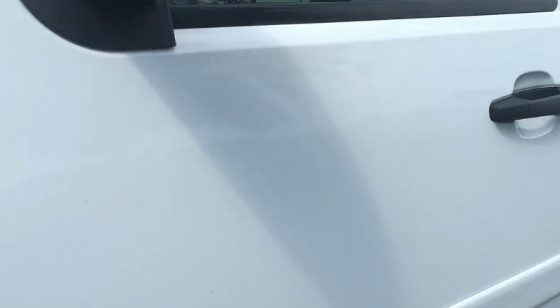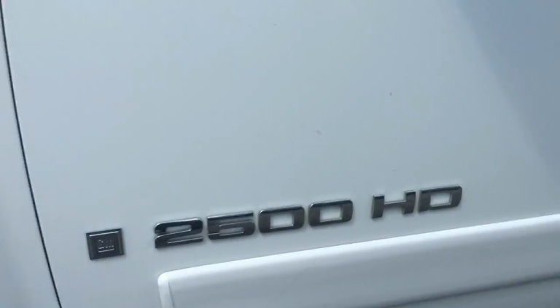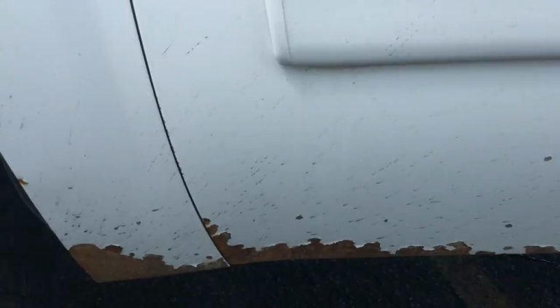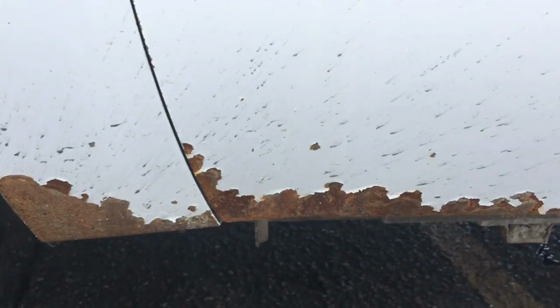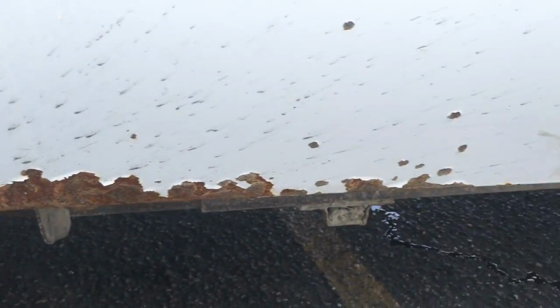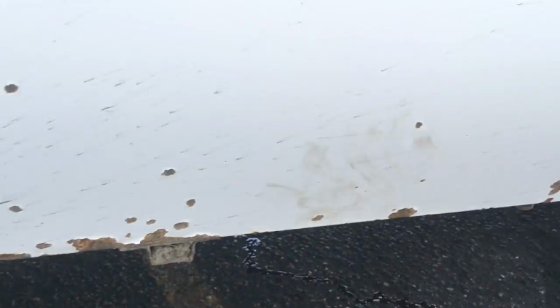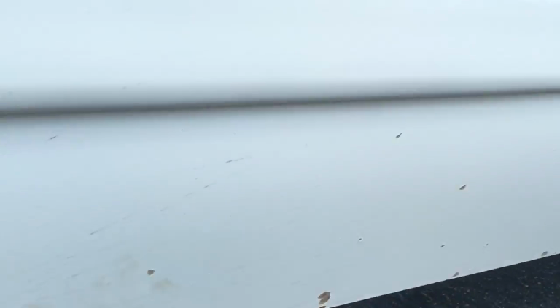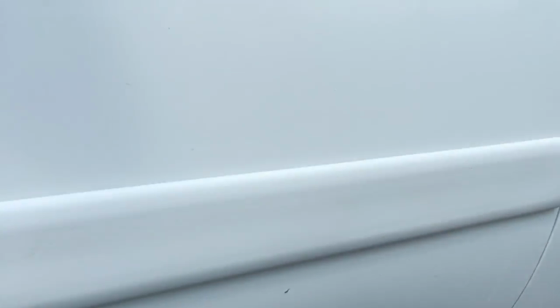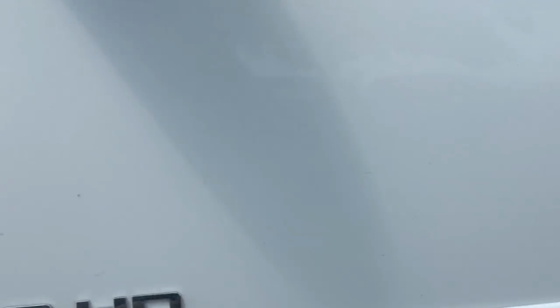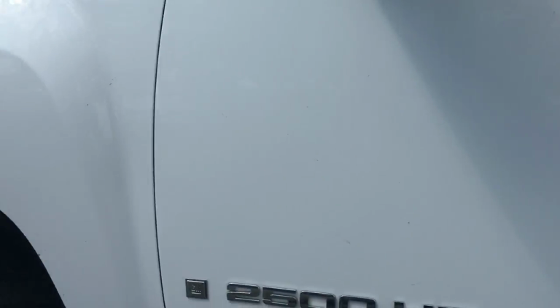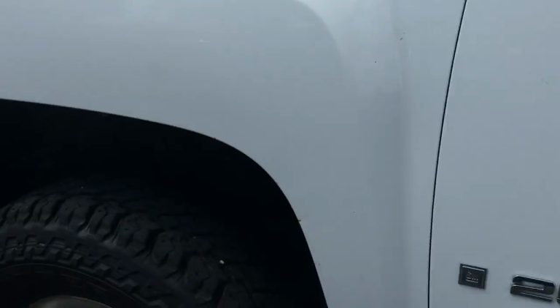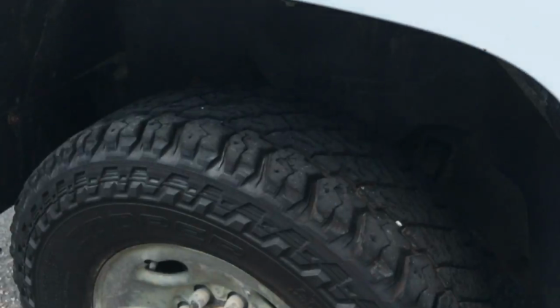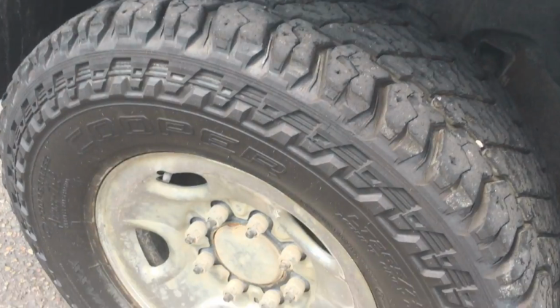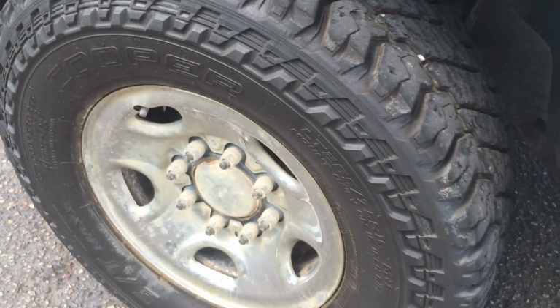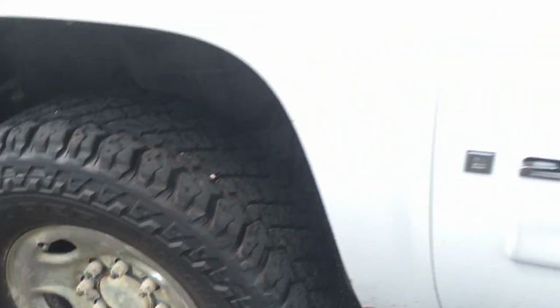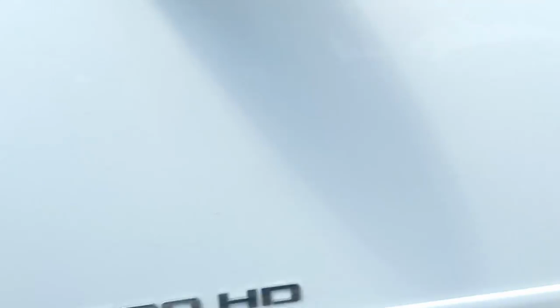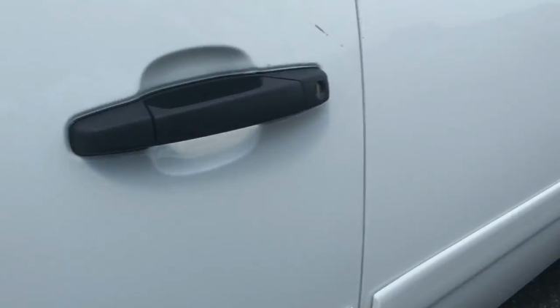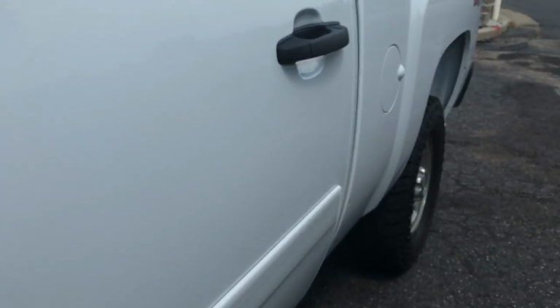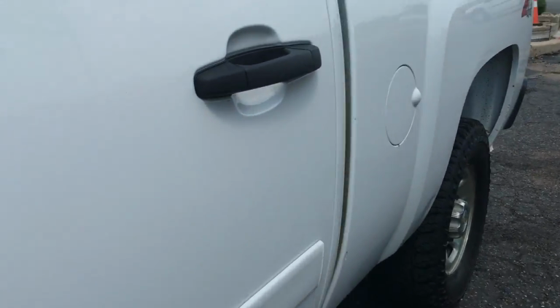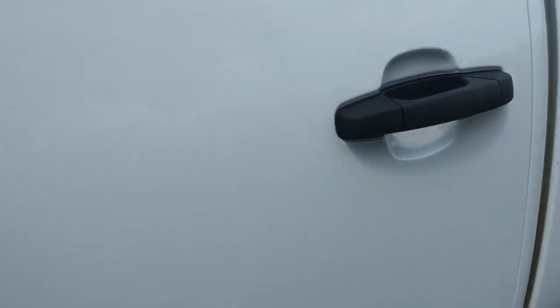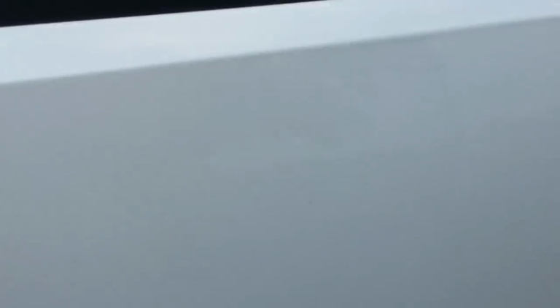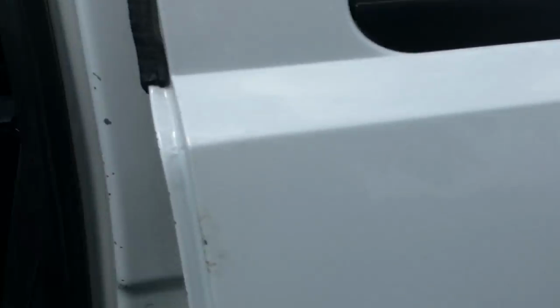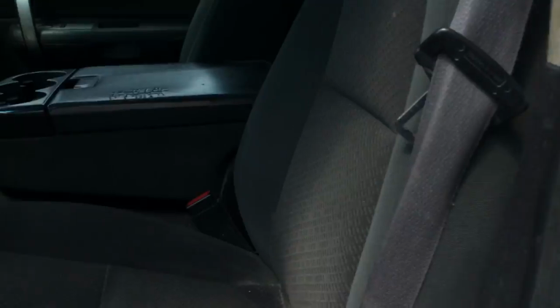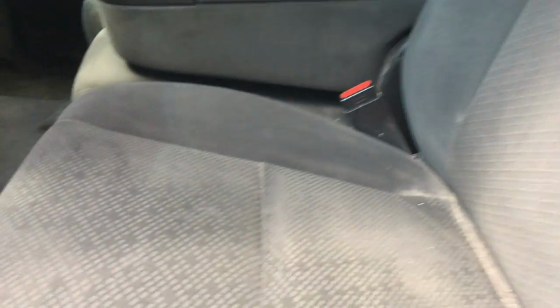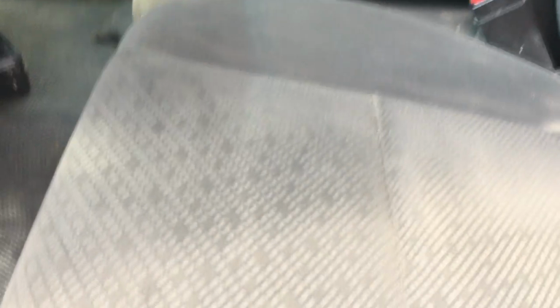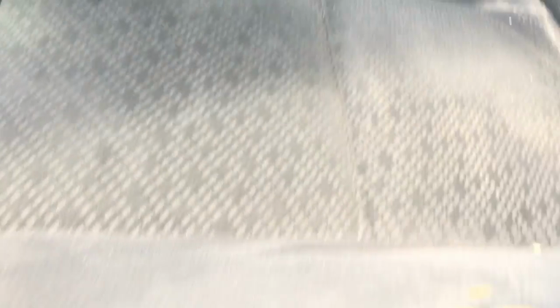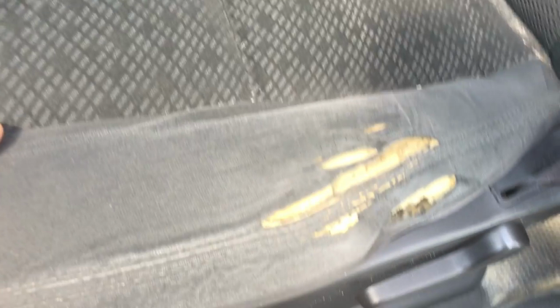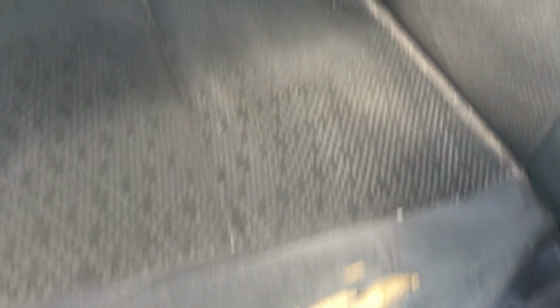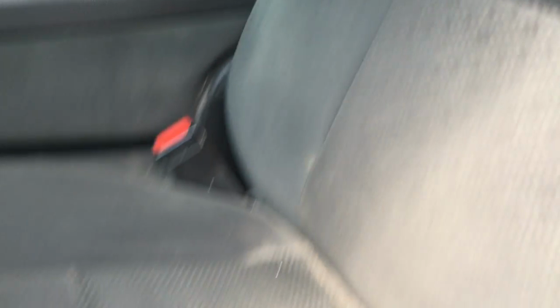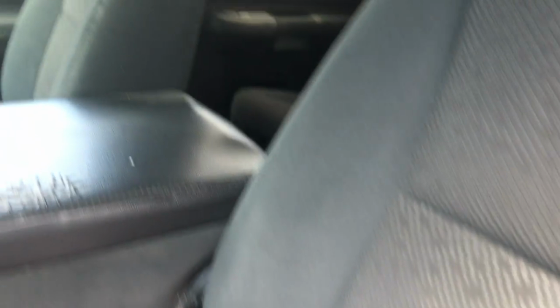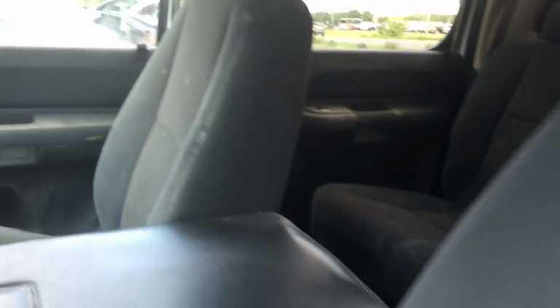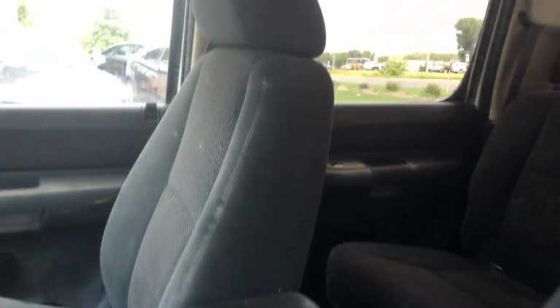It's got some rock chips here on the bottom — this can get touched up or repainted. 10-ply heavy-load tires. The edge of the seat does show a little bit of wear. Bucket seats.